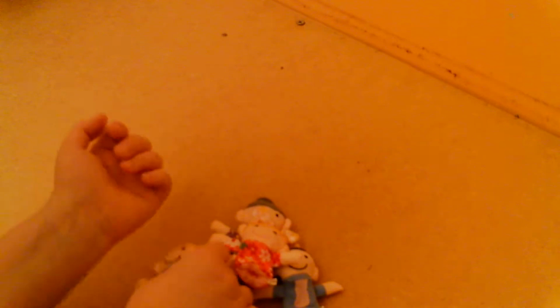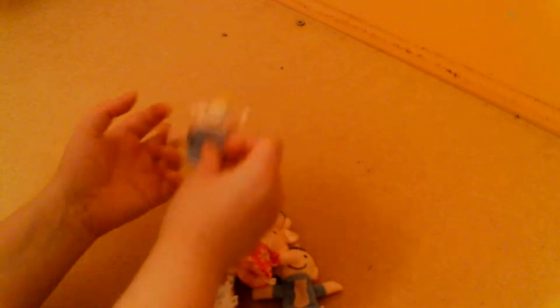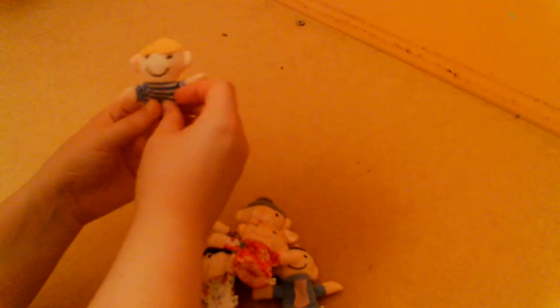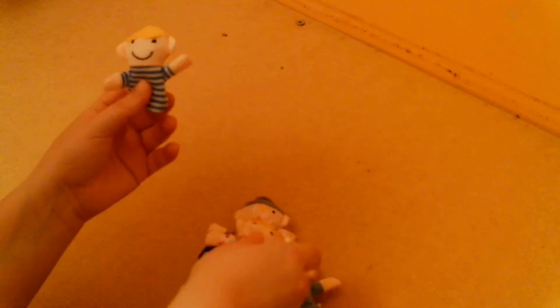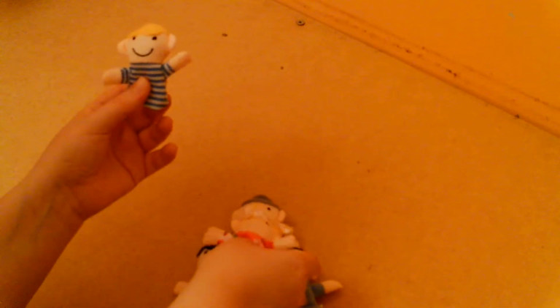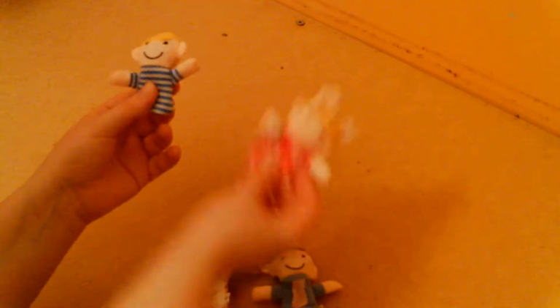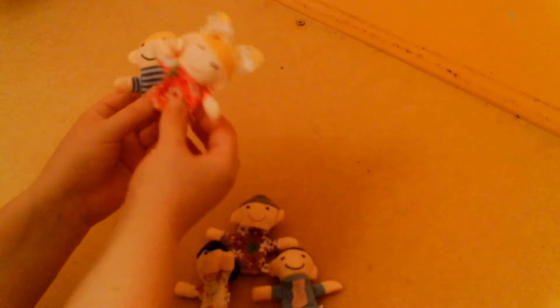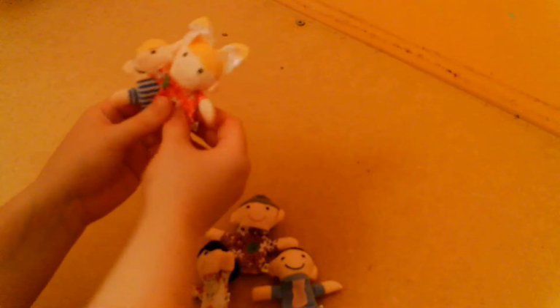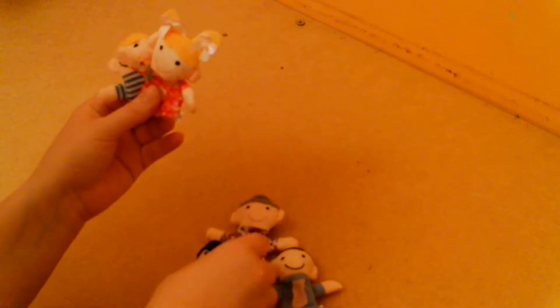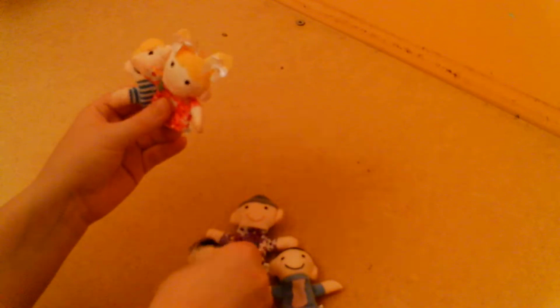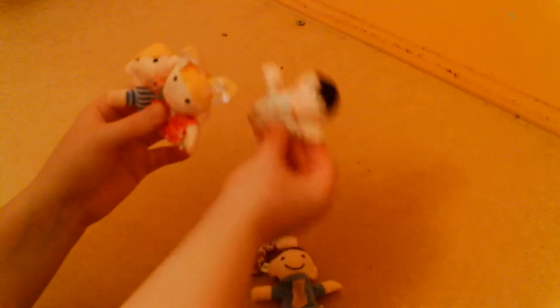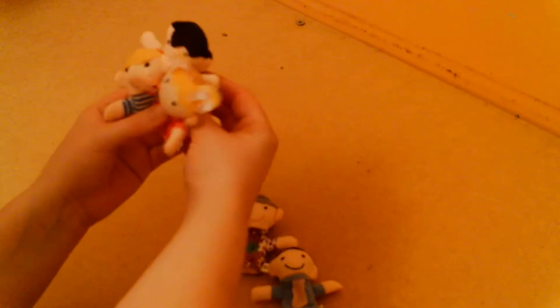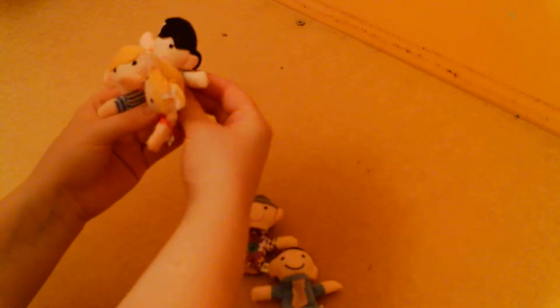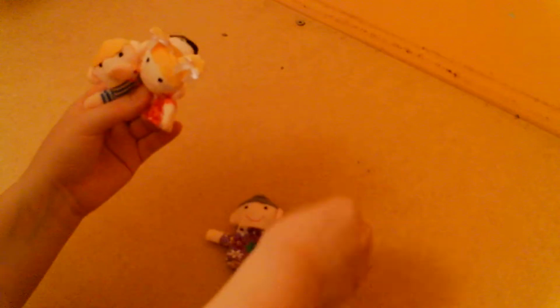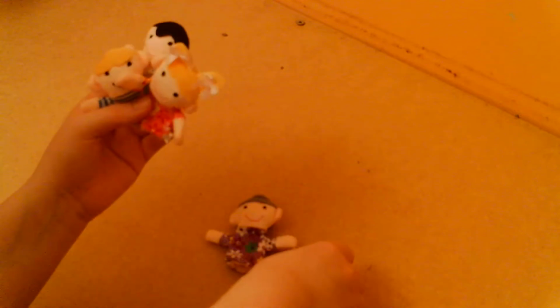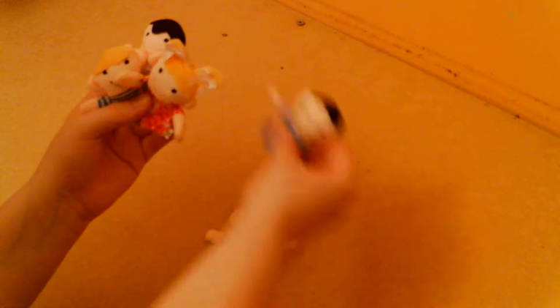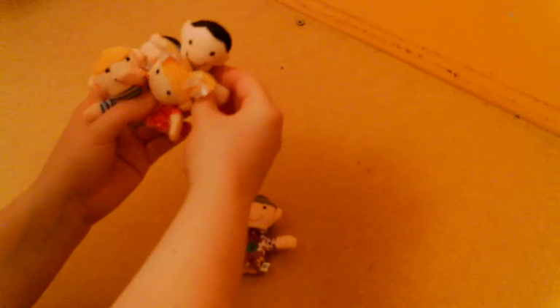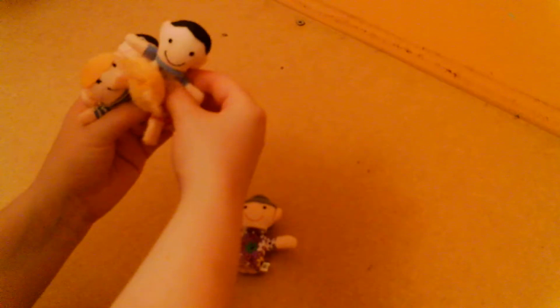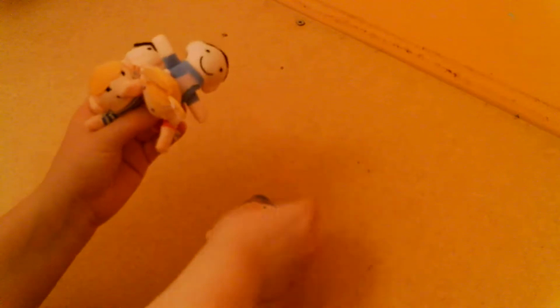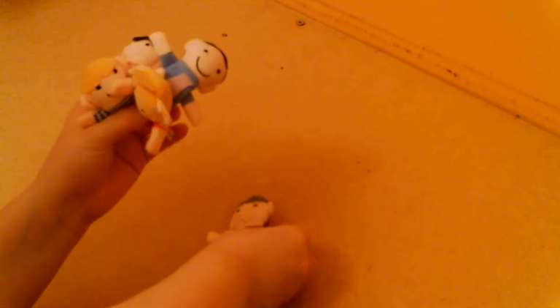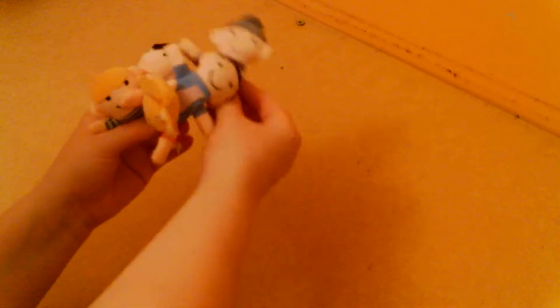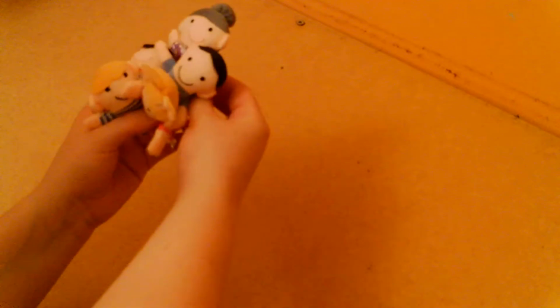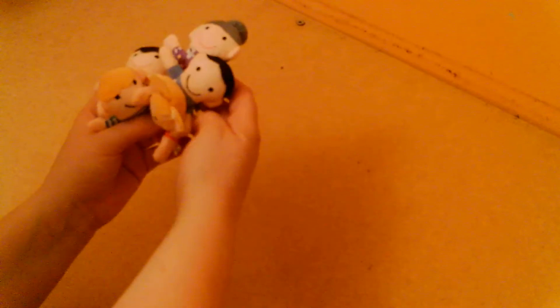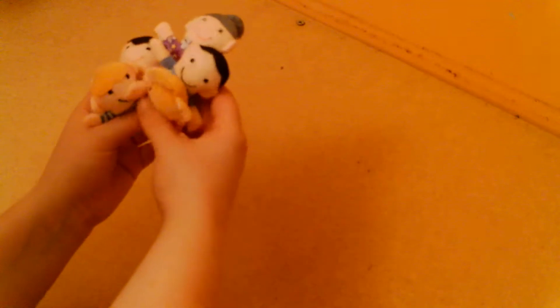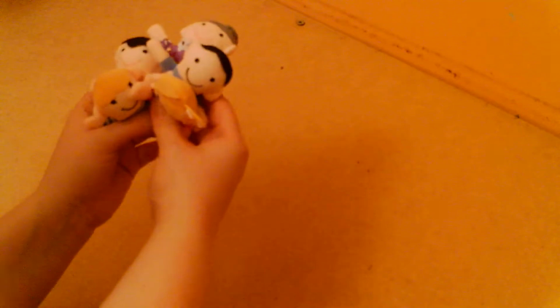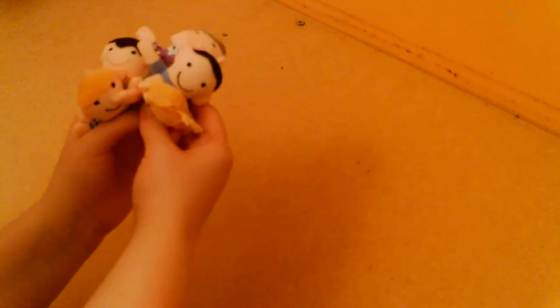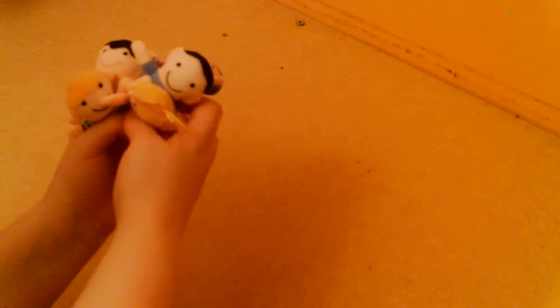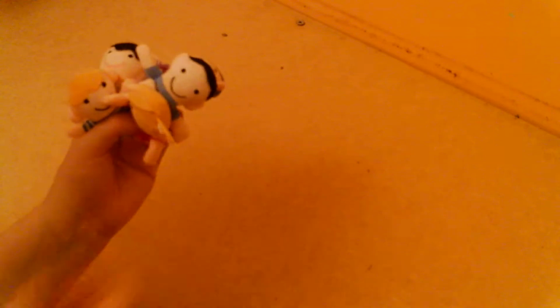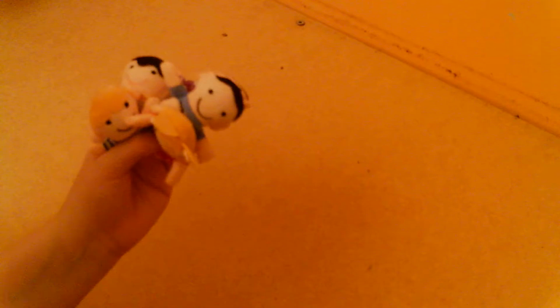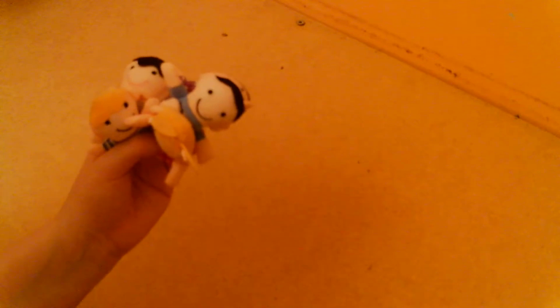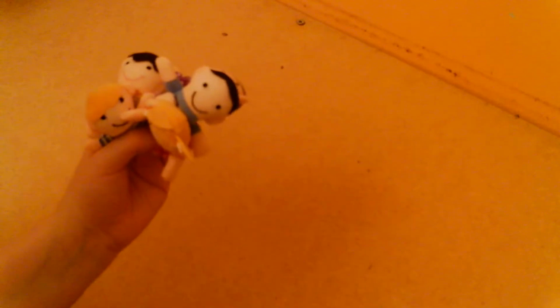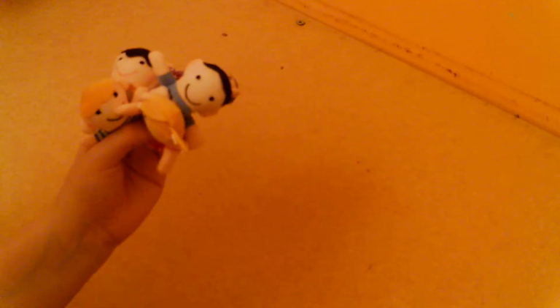So we've got 1, 2, 3, 4, 5 family fingers! Bye!